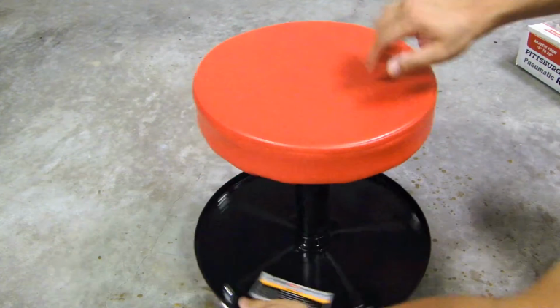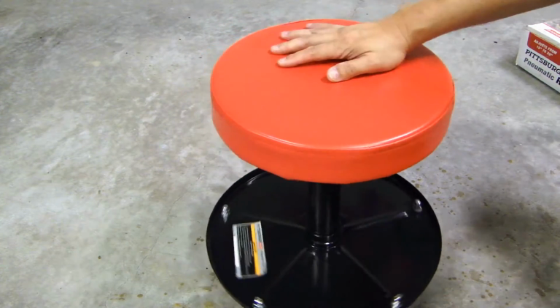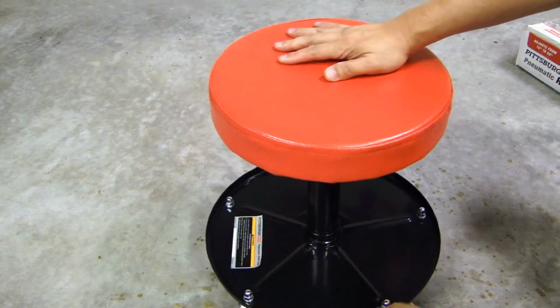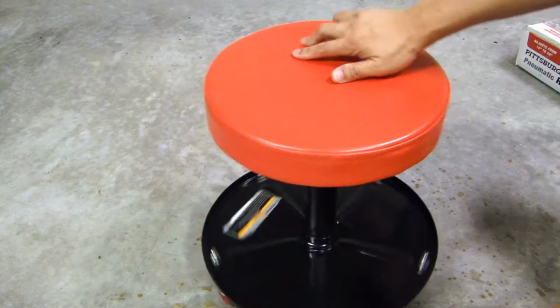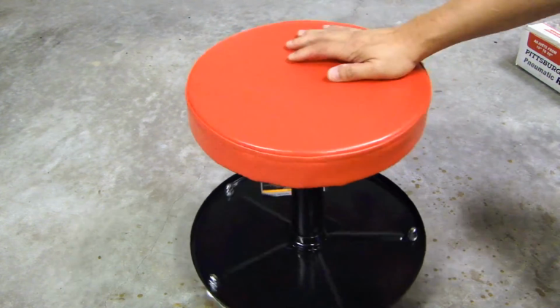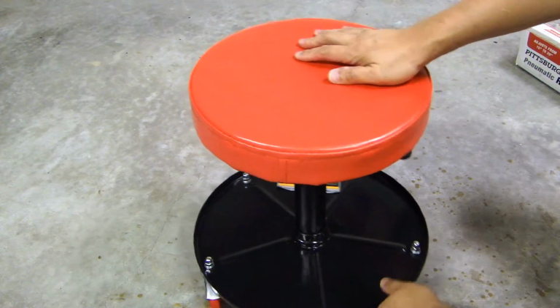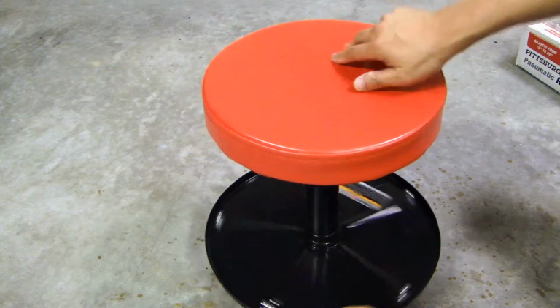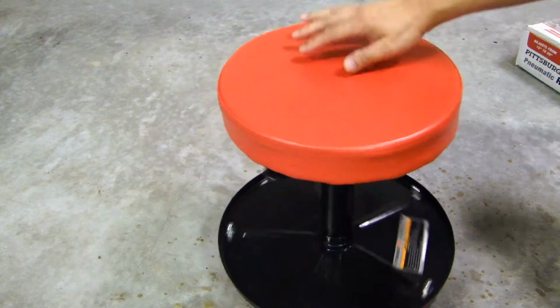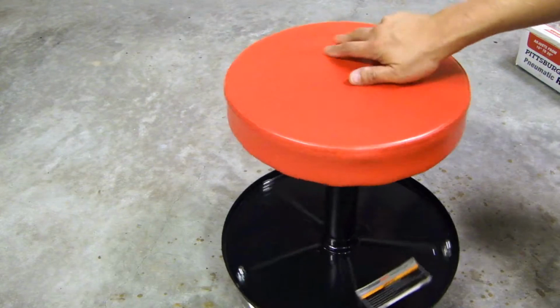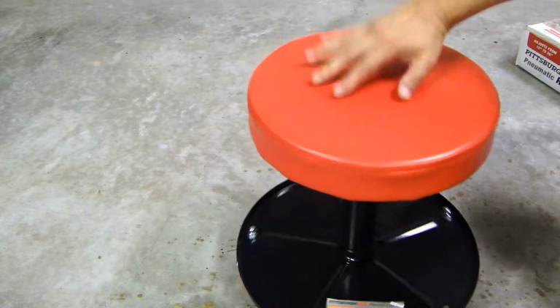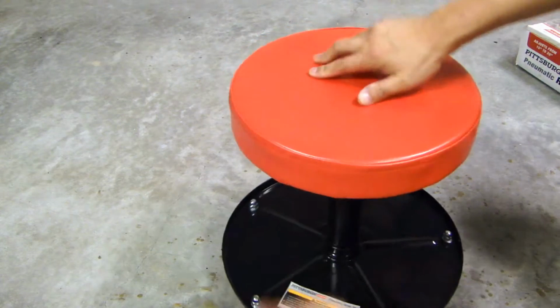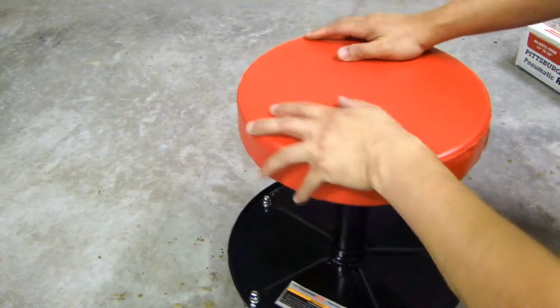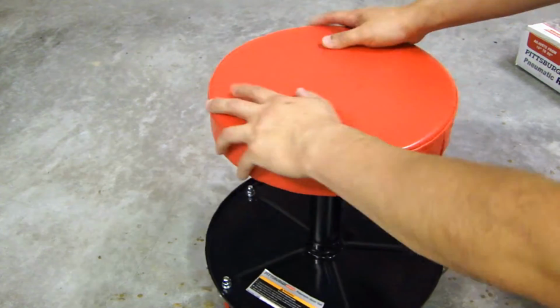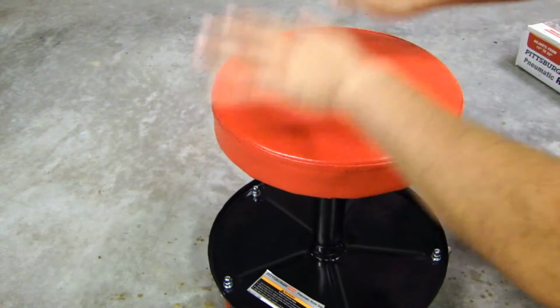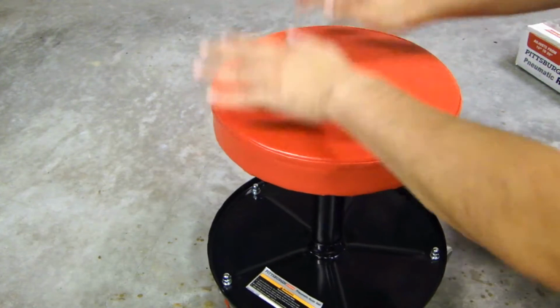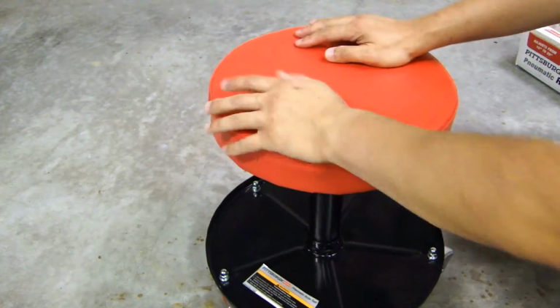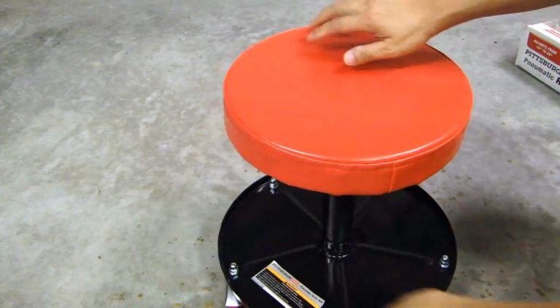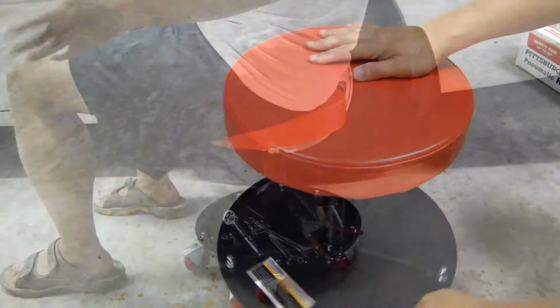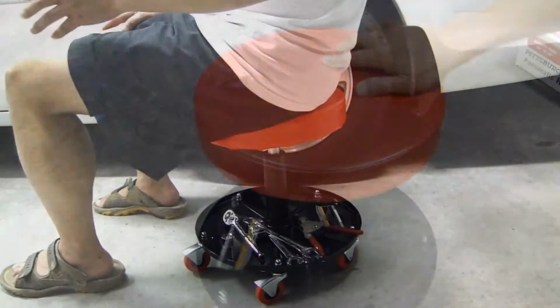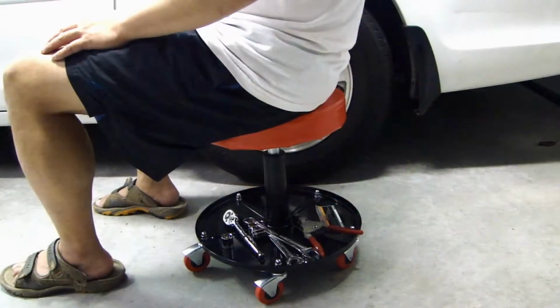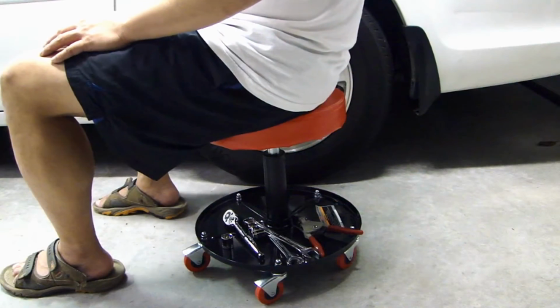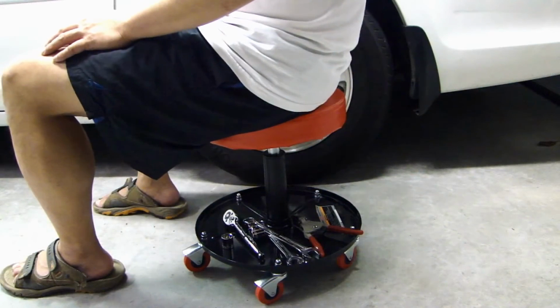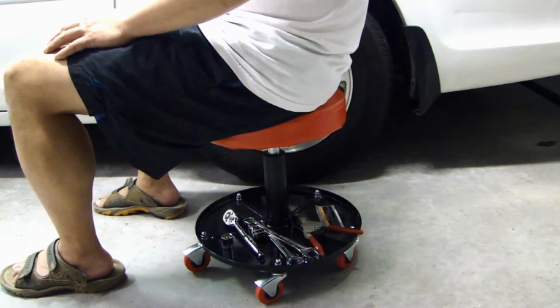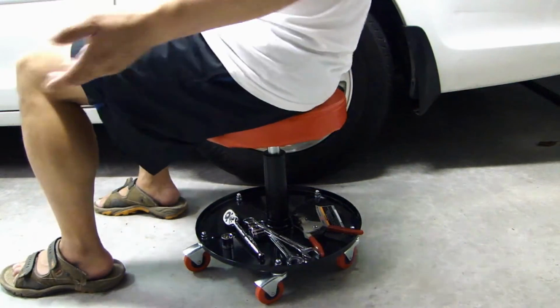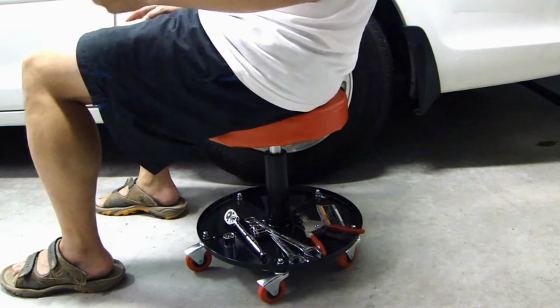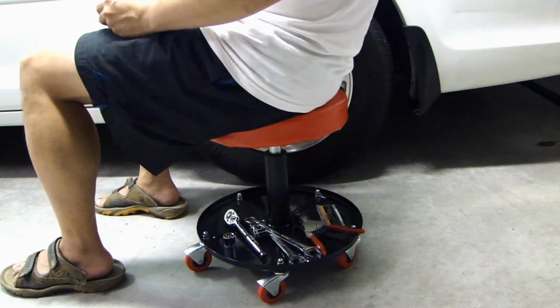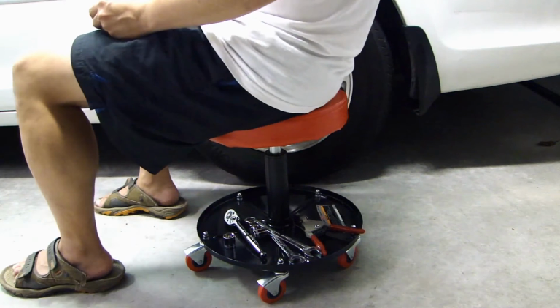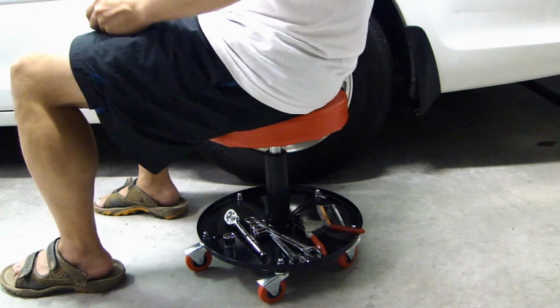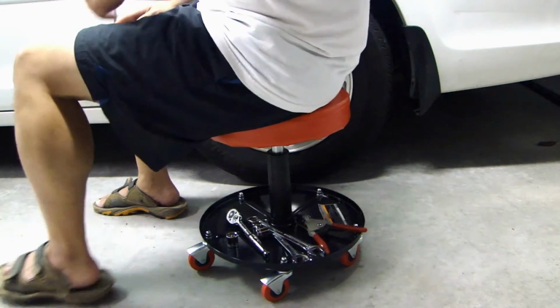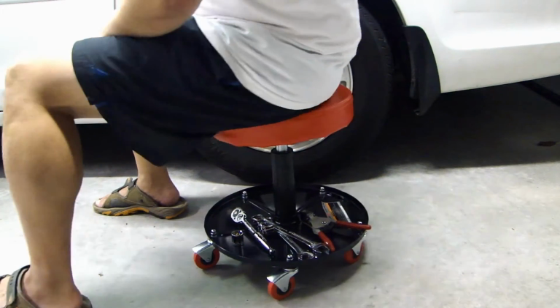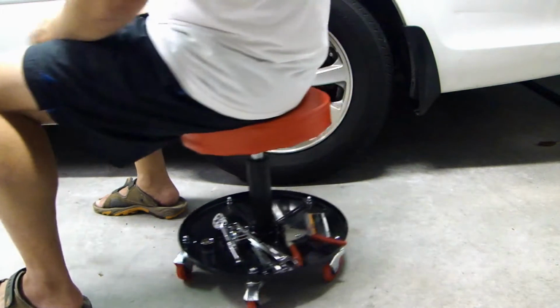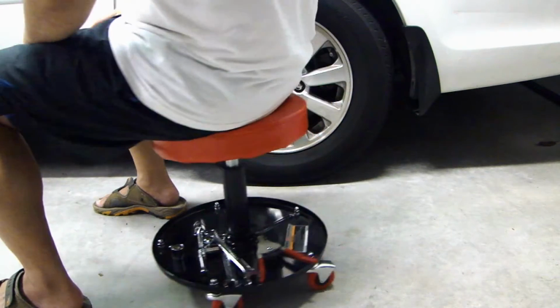As you can see, it rotates very smoothly. It's a very solid unit. Let me show you this mechanic seat next to a vehicle.